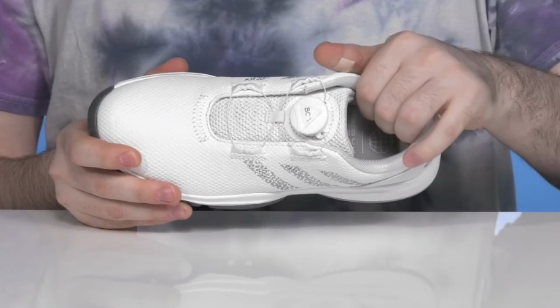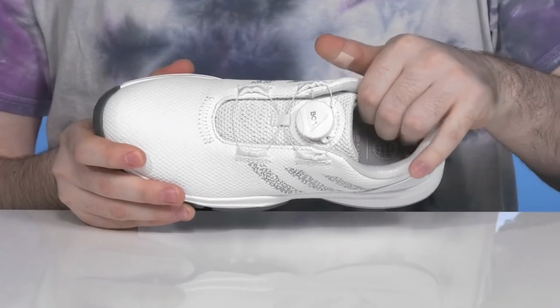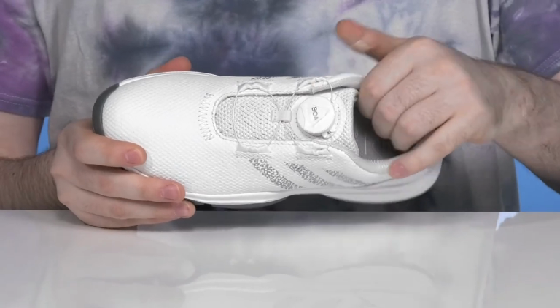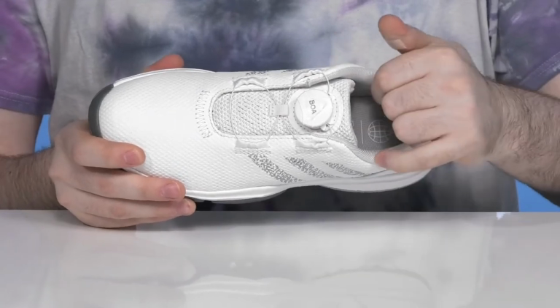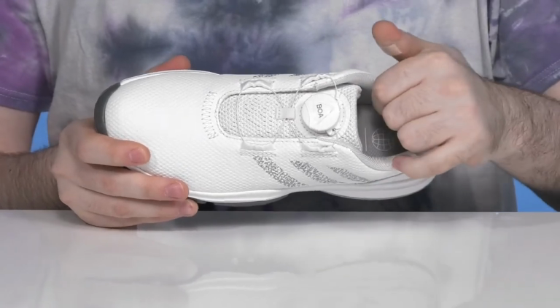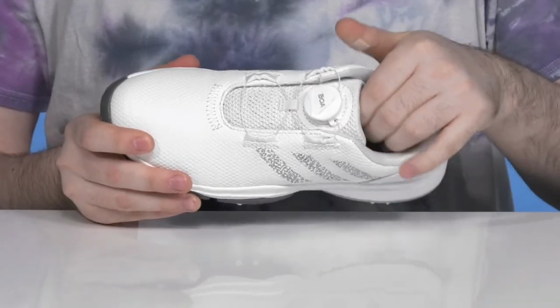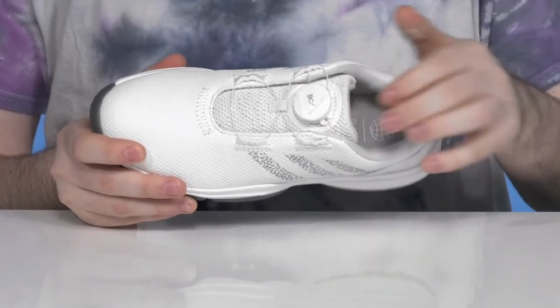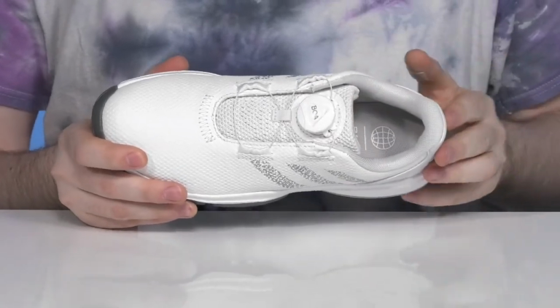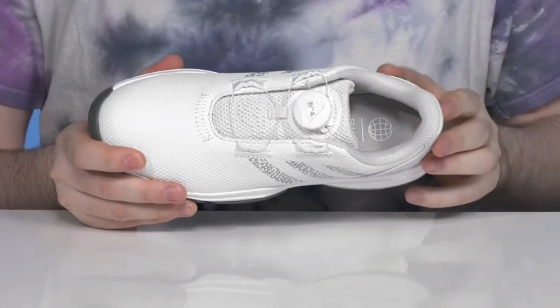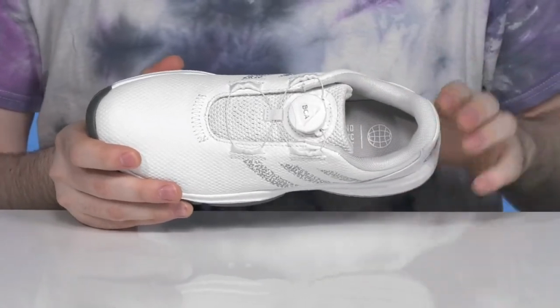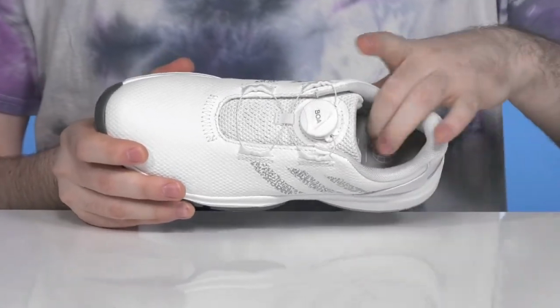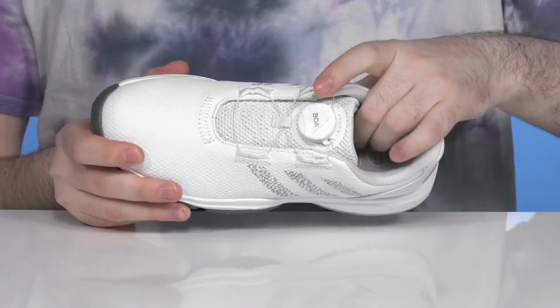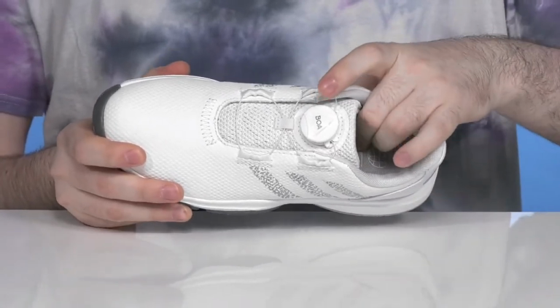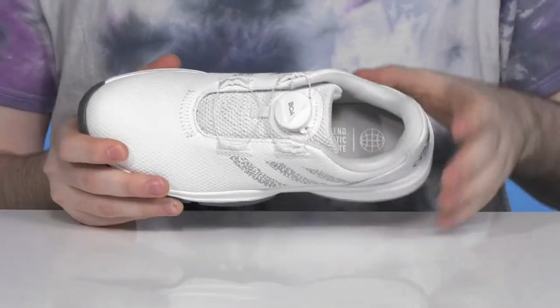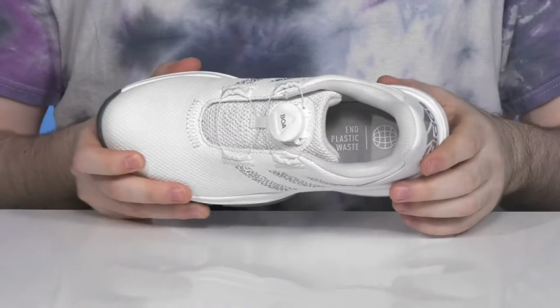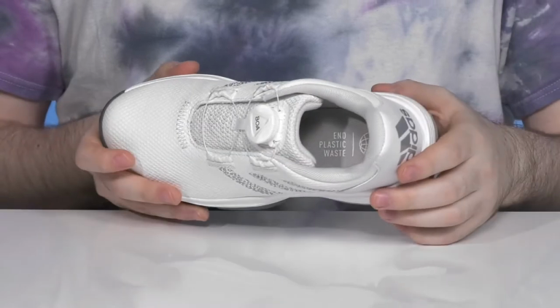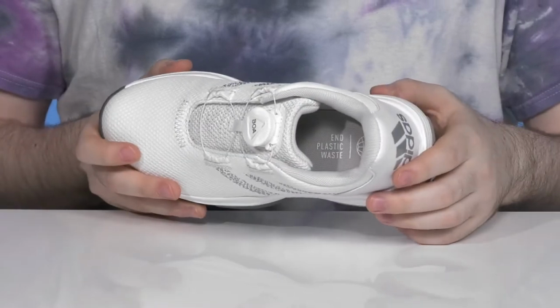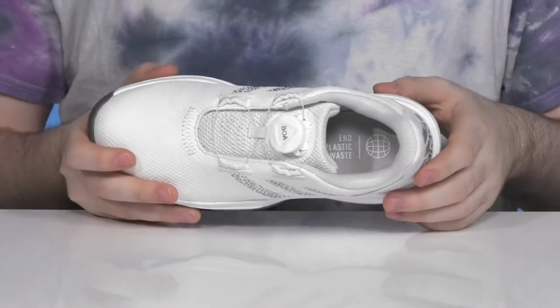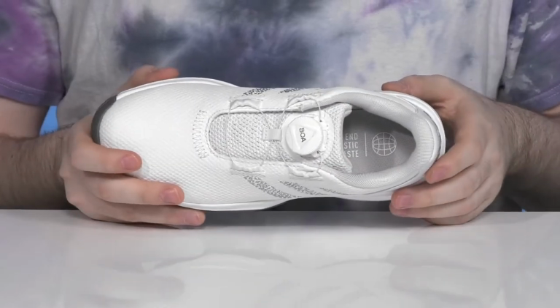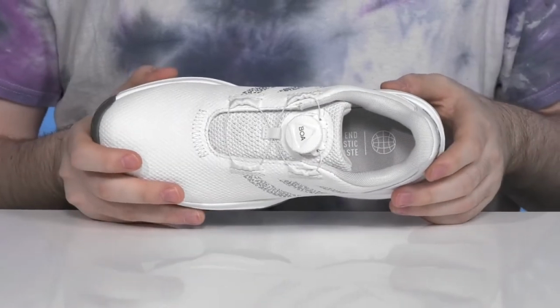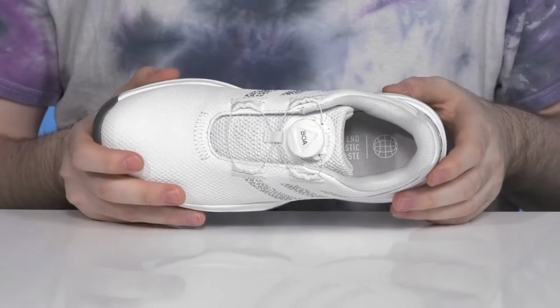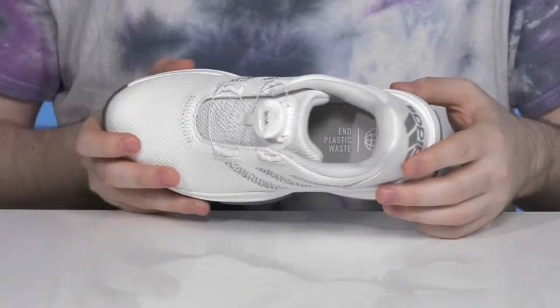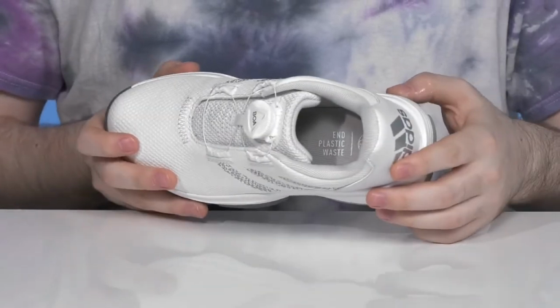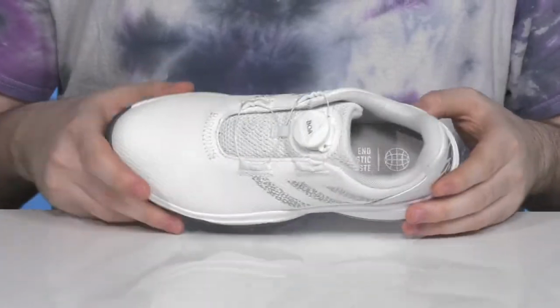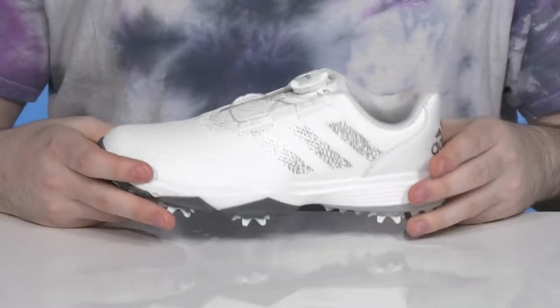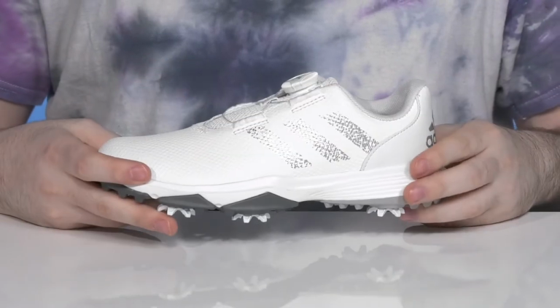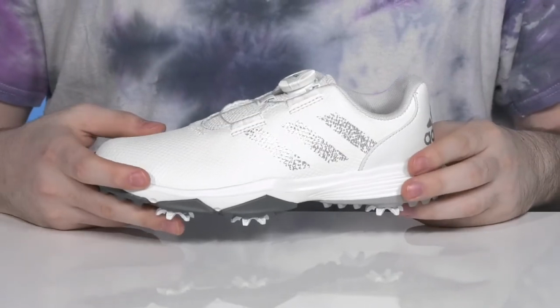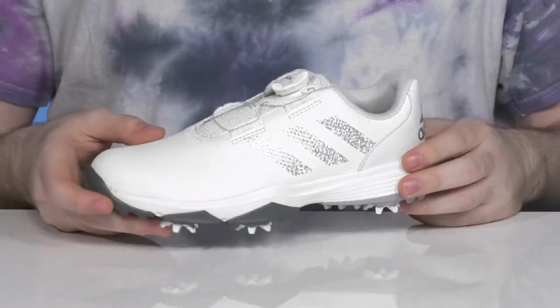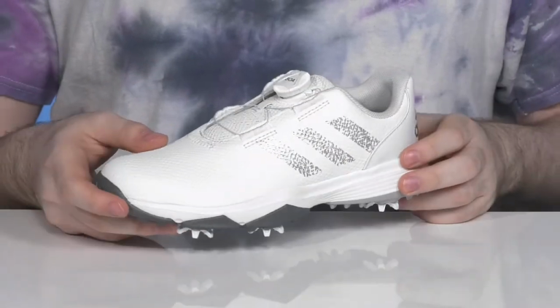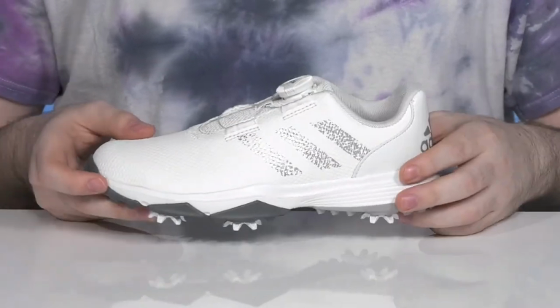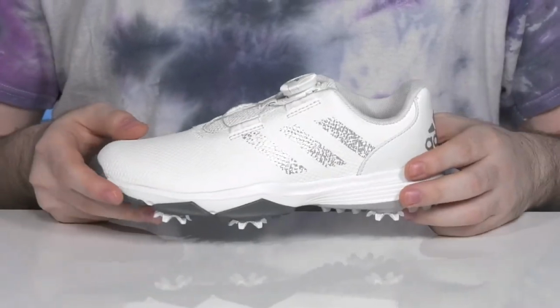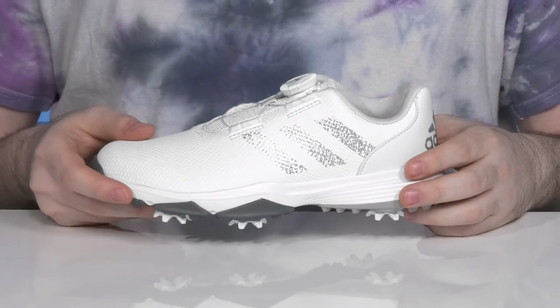Inside there's lots of thick padding around the collar and the tongue for great support, and the foam footbed is made with the inside fit foam cushioning to really keep it comfortable and responsive underfoot.